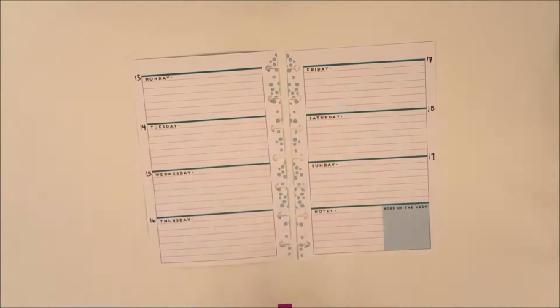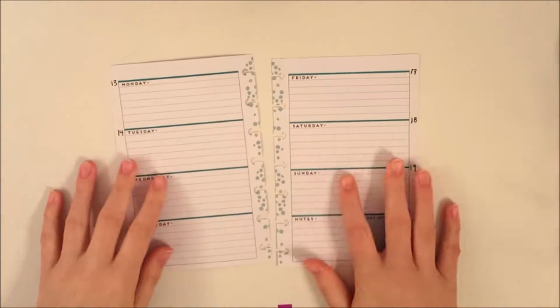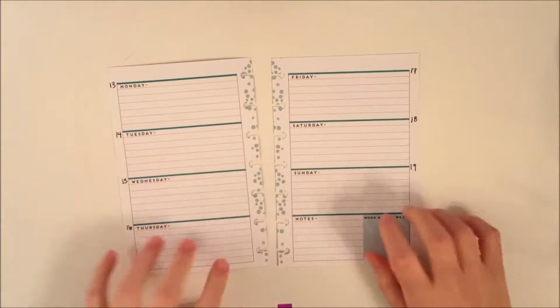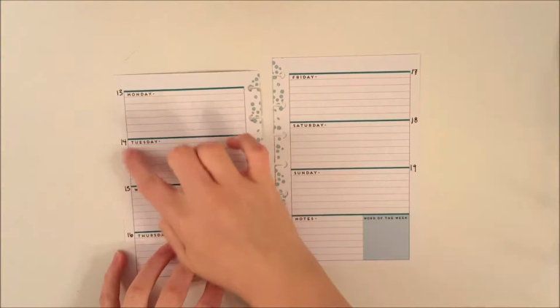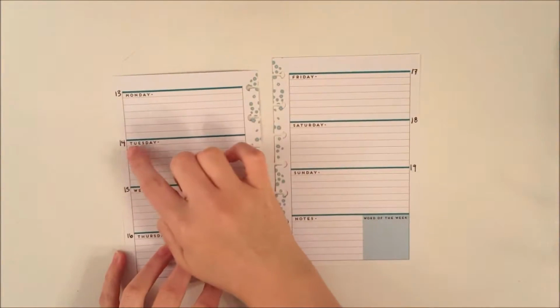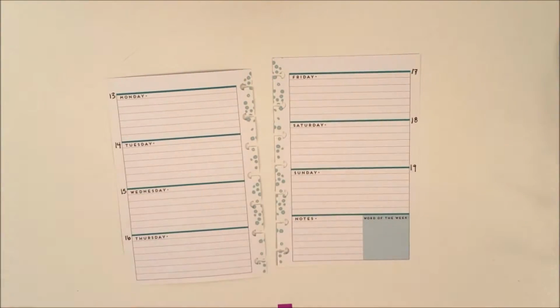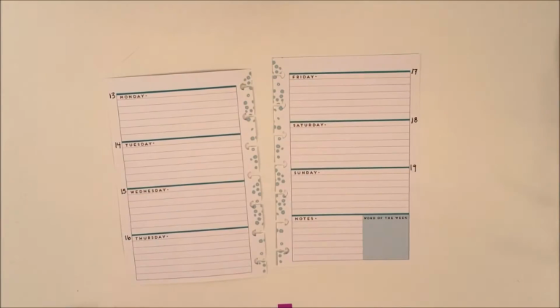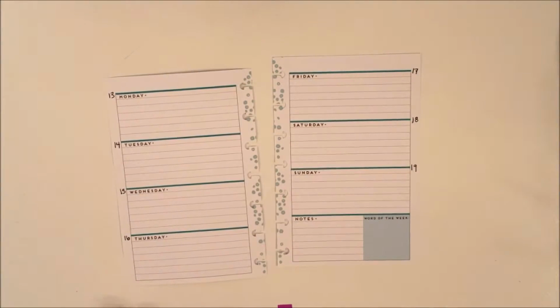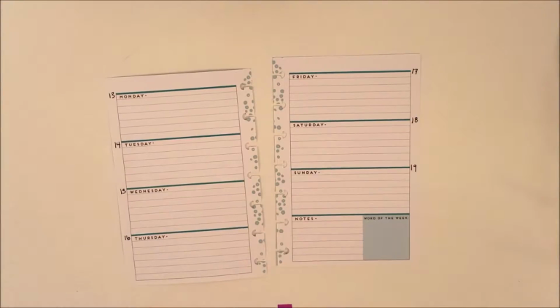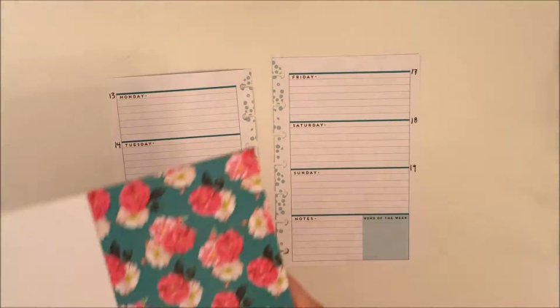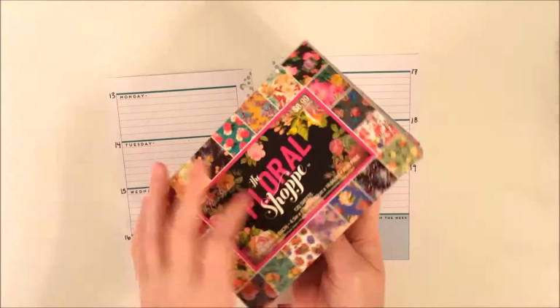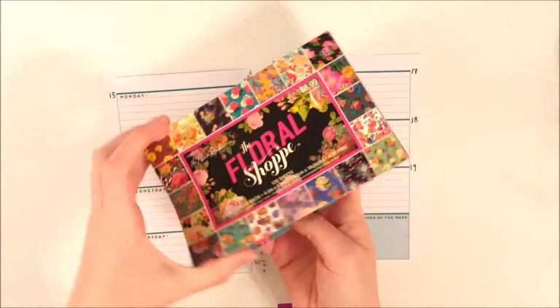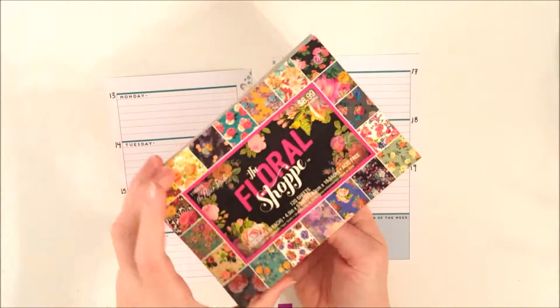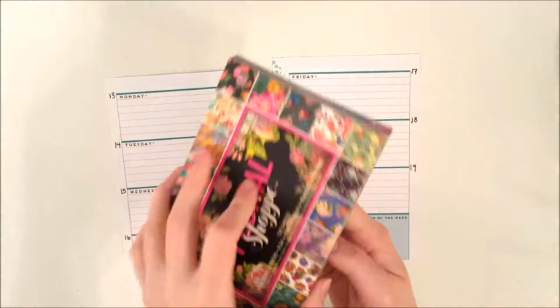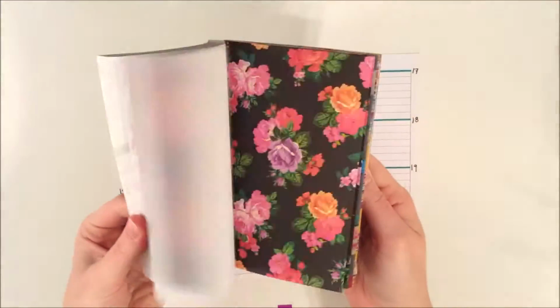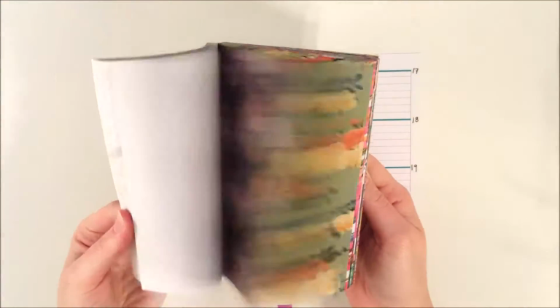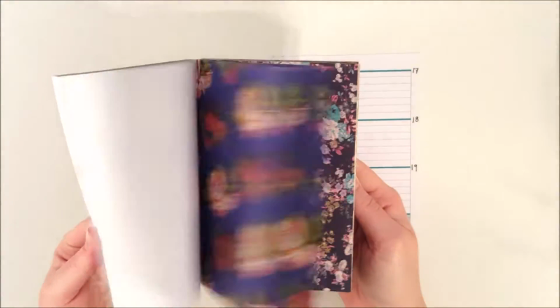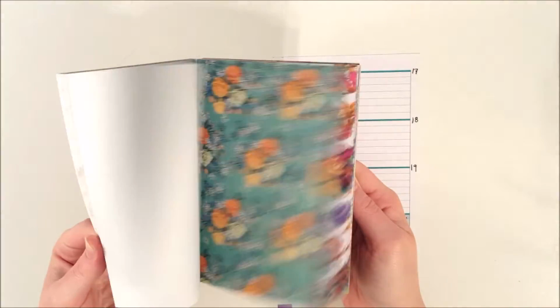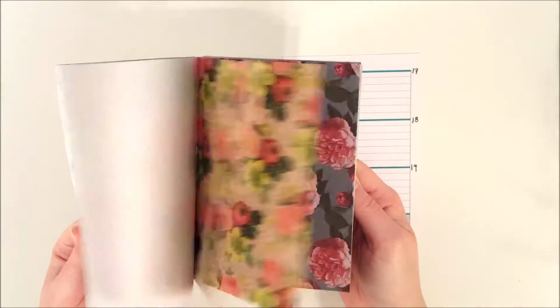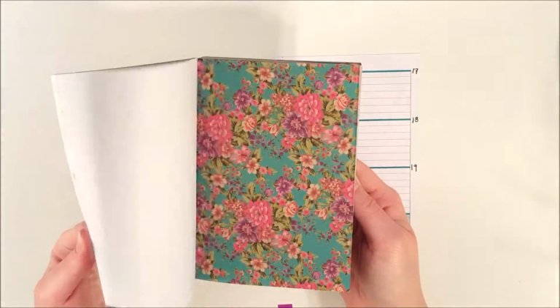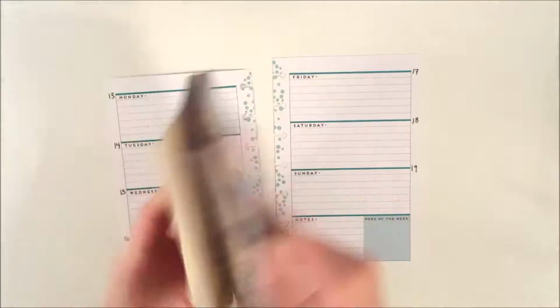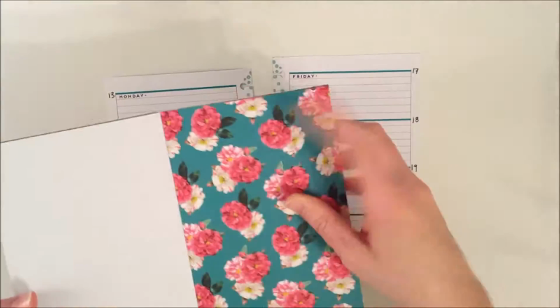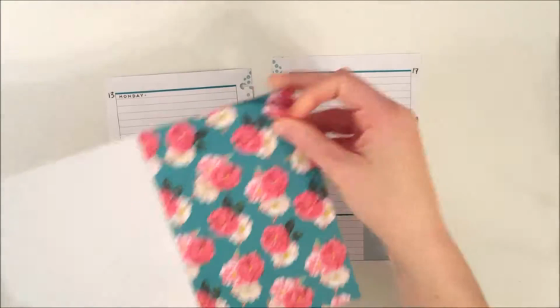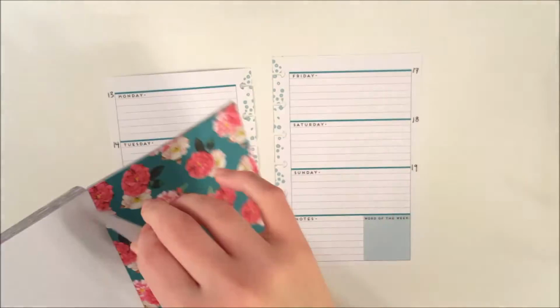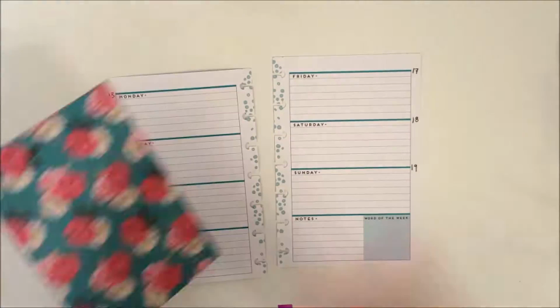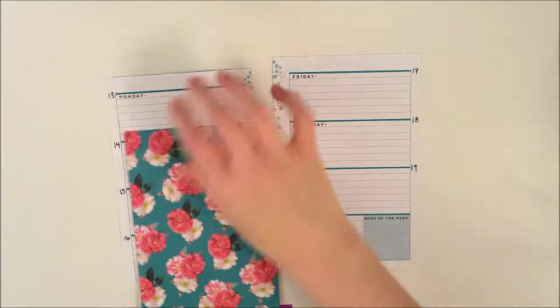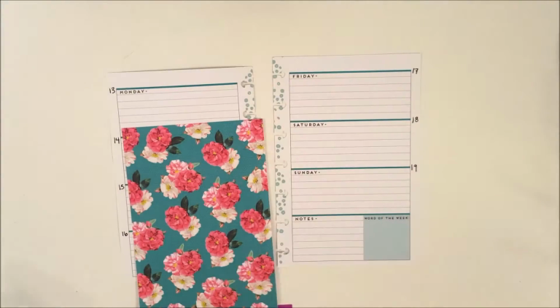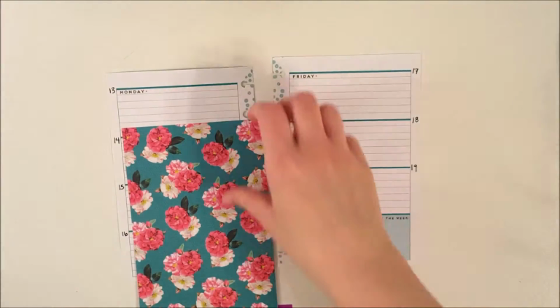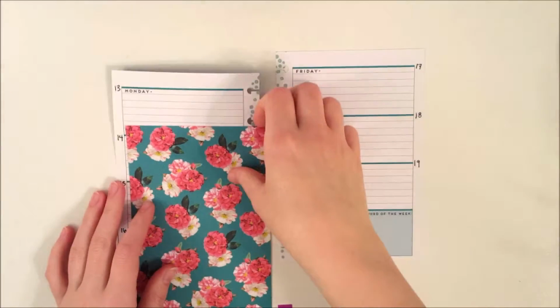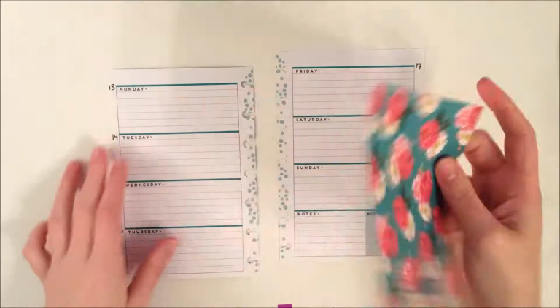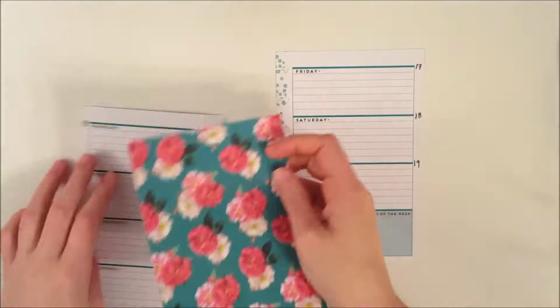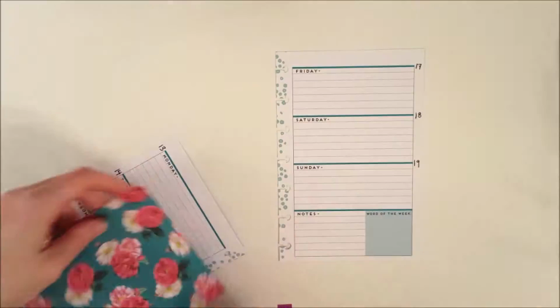I like to do these plan-with-me's in my mini happy planner, and I haven't been able to afford any sticker kits yet, so instead I use a bunch of craft materials that I have on hand.